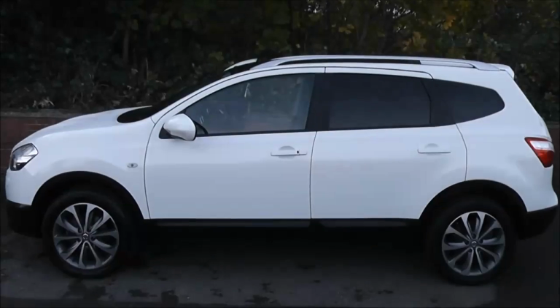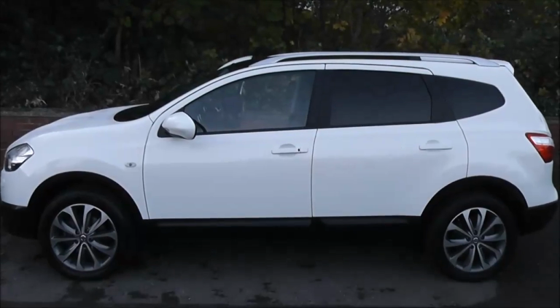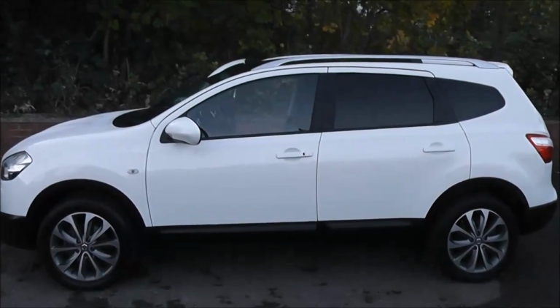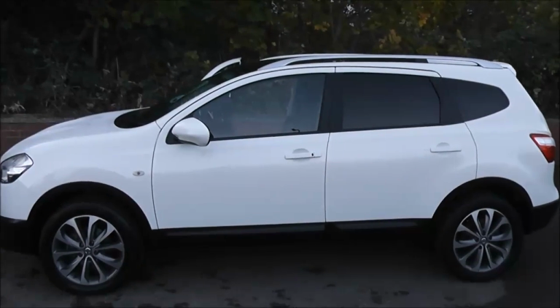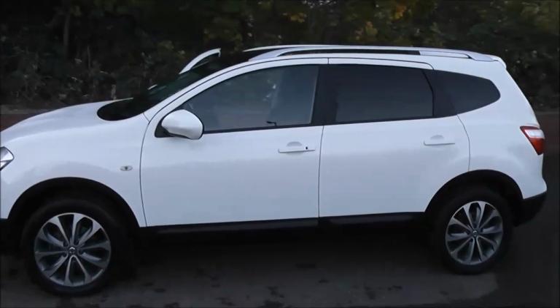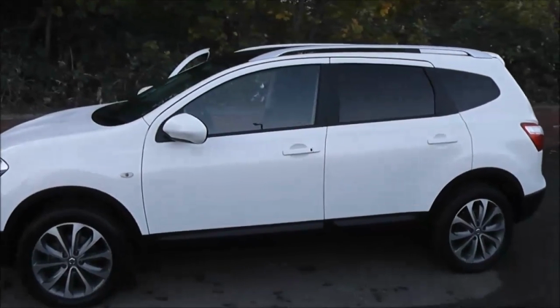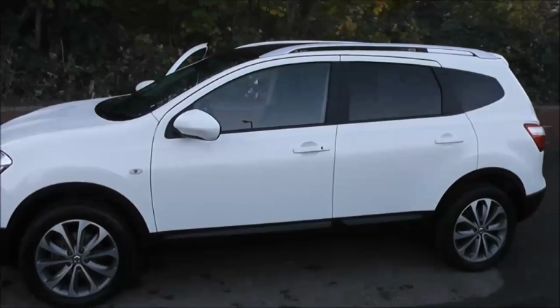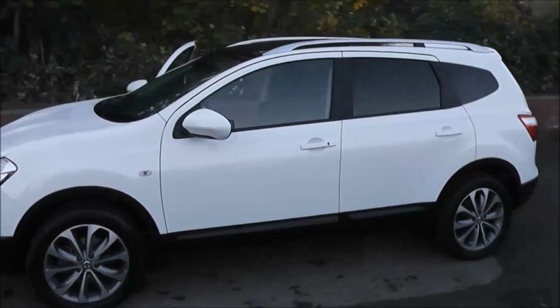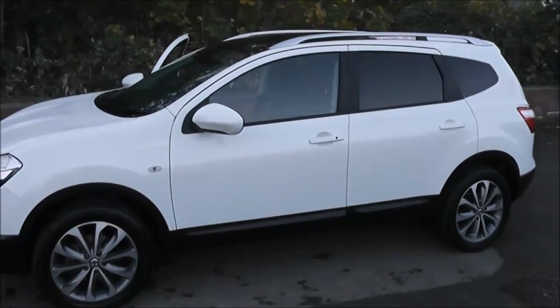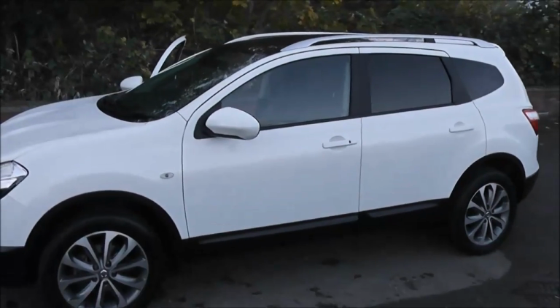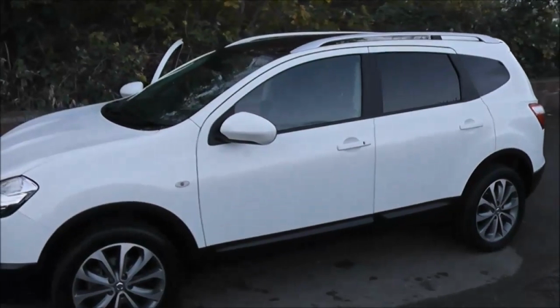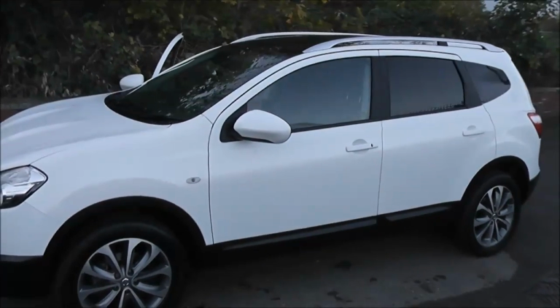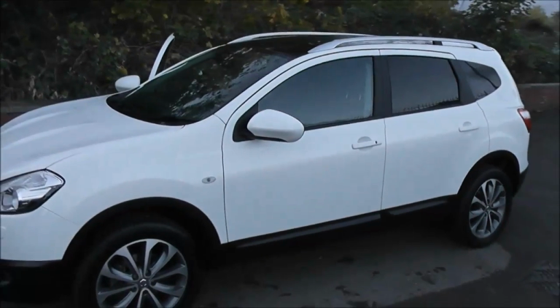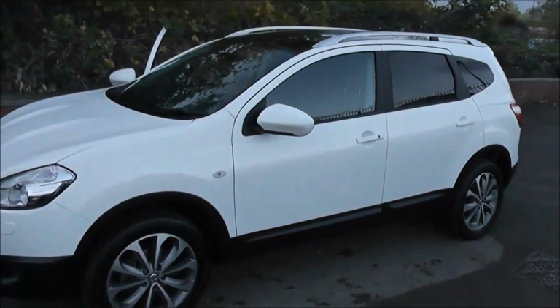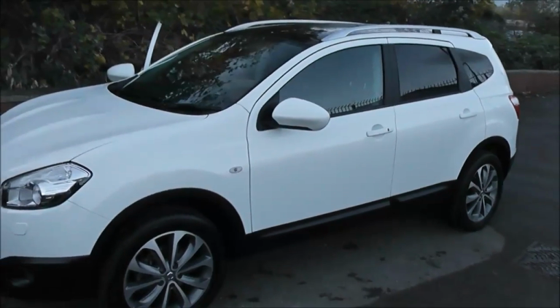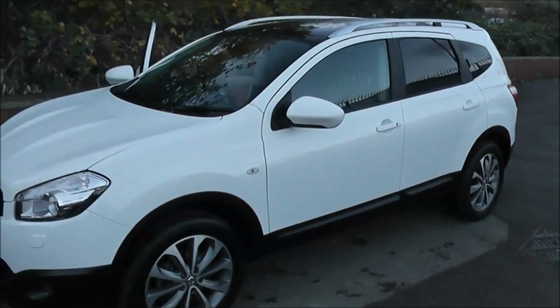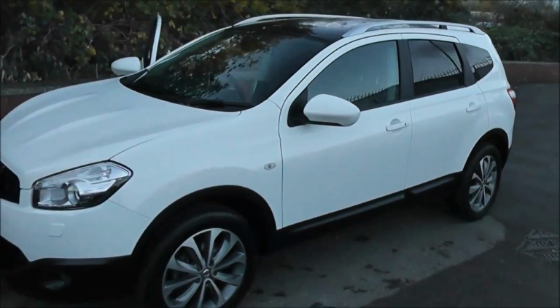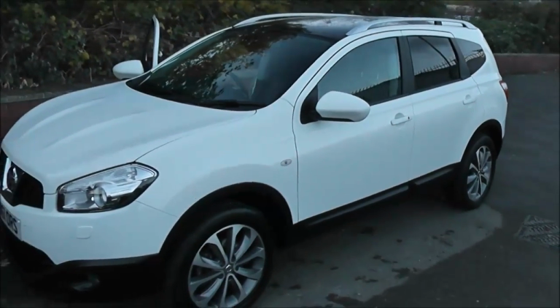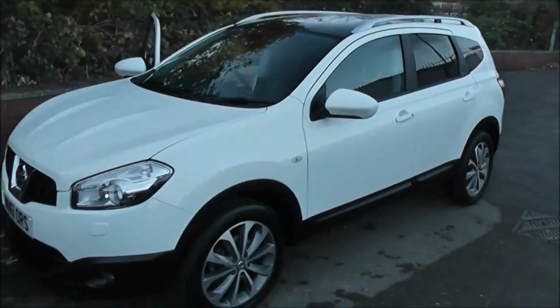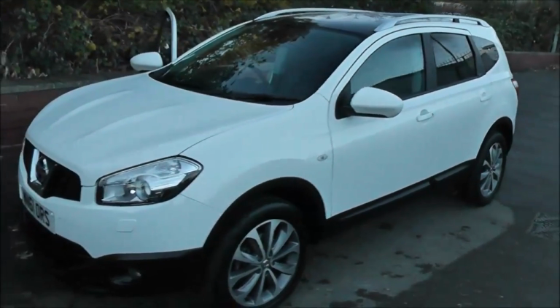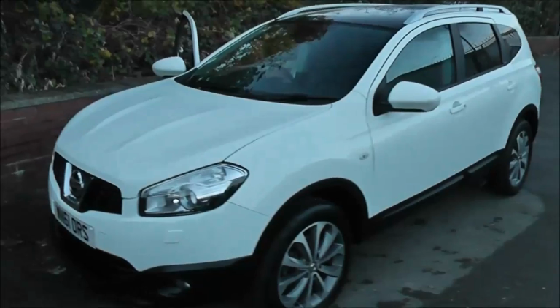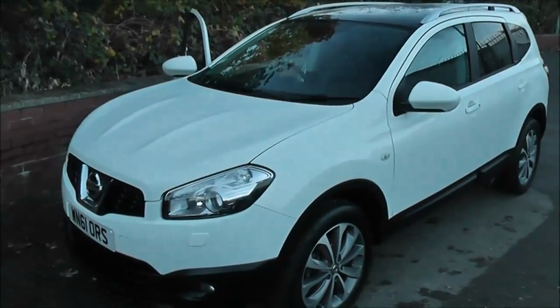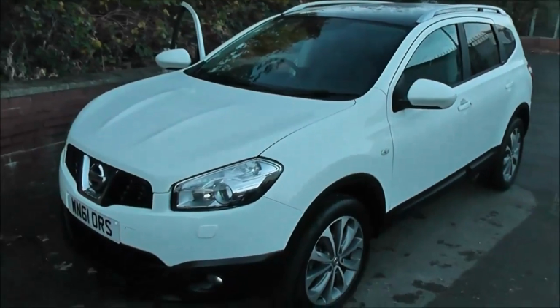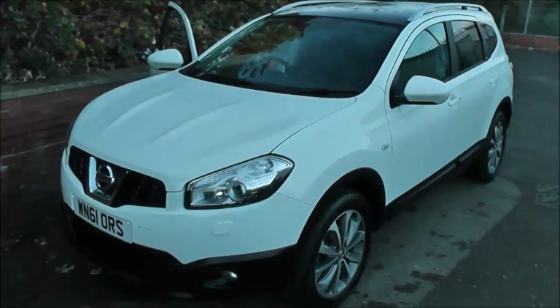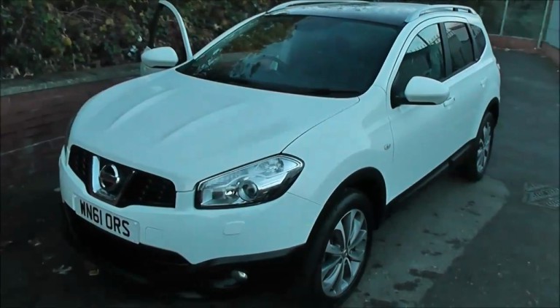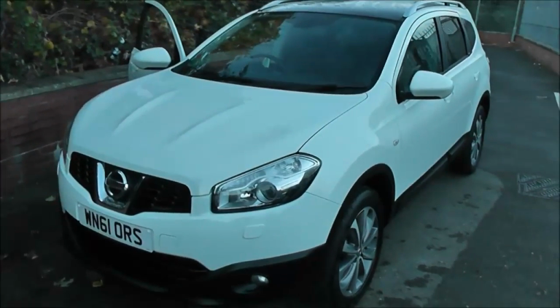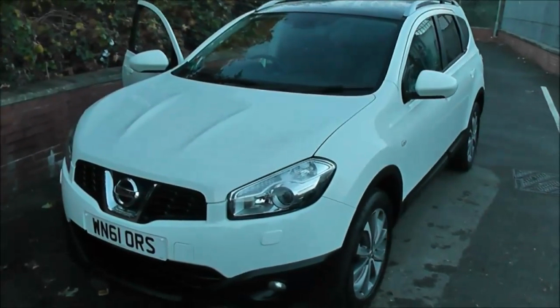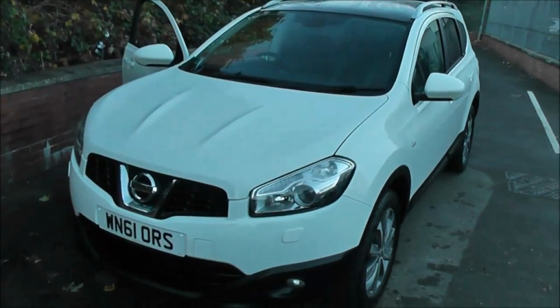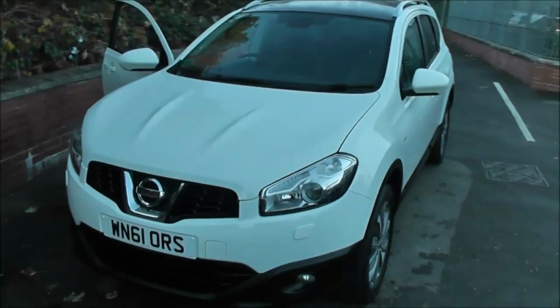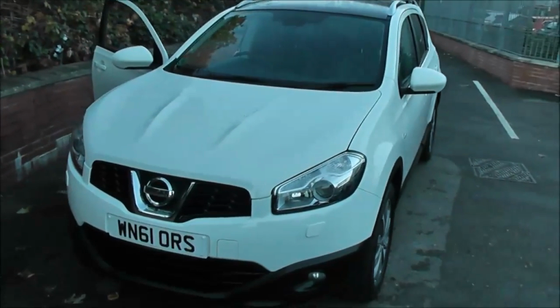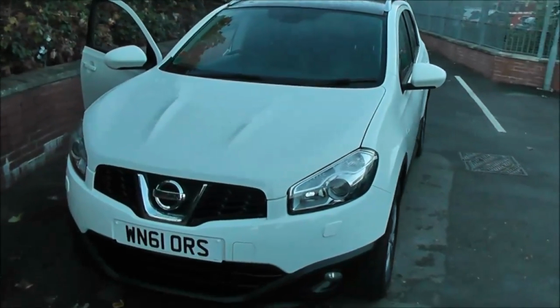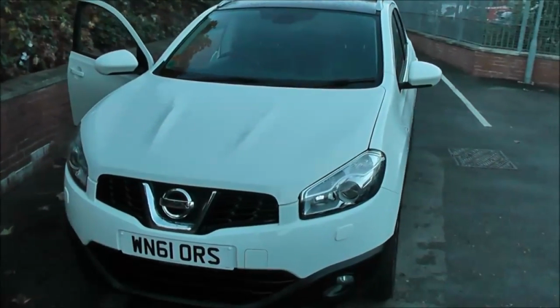Welcome to Wessex Garages on Pennywall Road in Bristol. We have a Nissan Qashqai Plus 2 Tecna. This seven-seater crossover SUV was registered in October 2011.